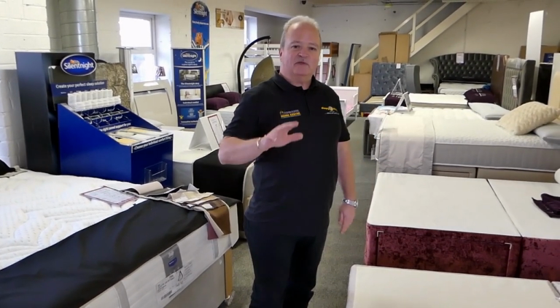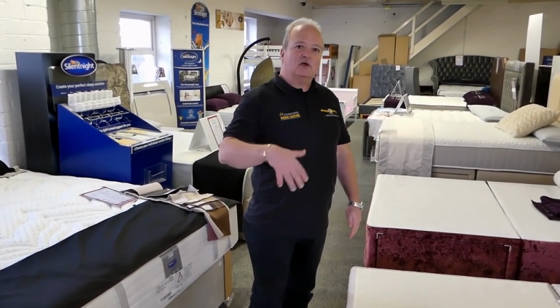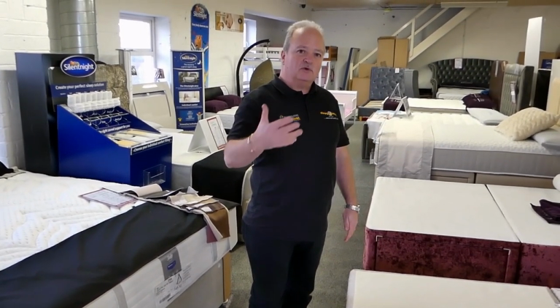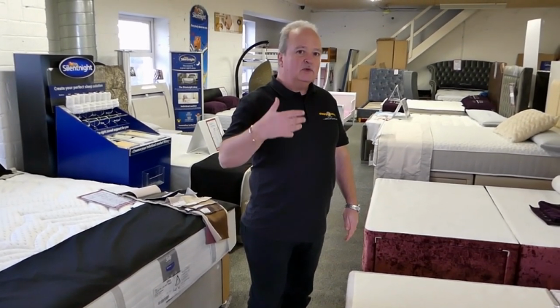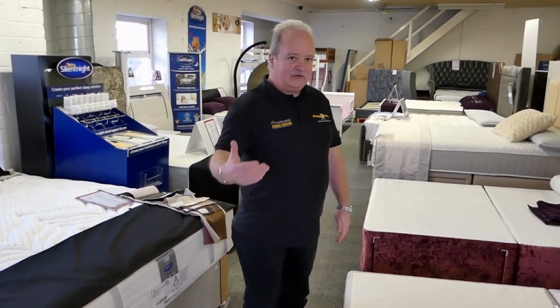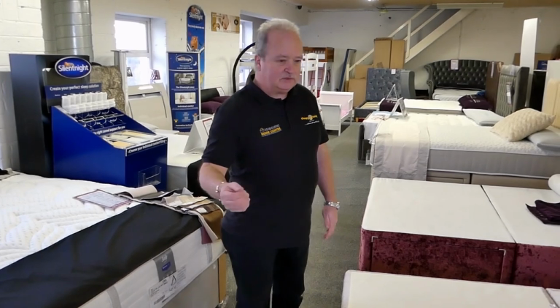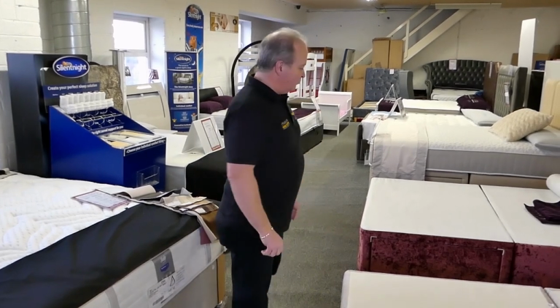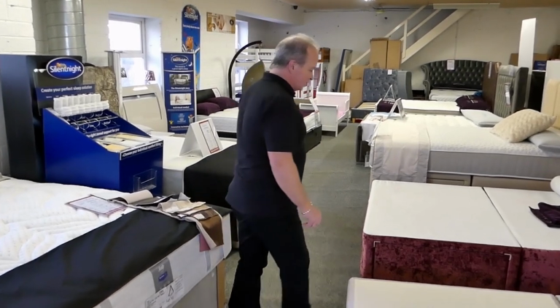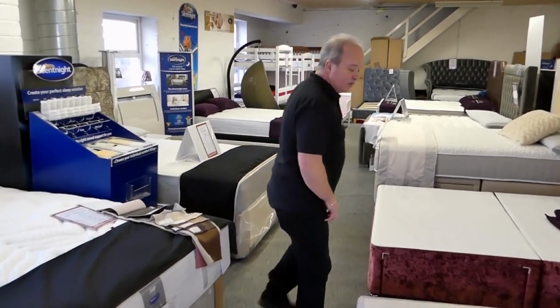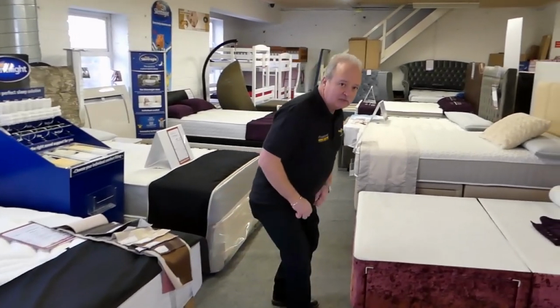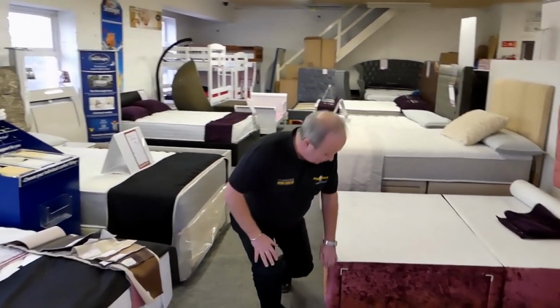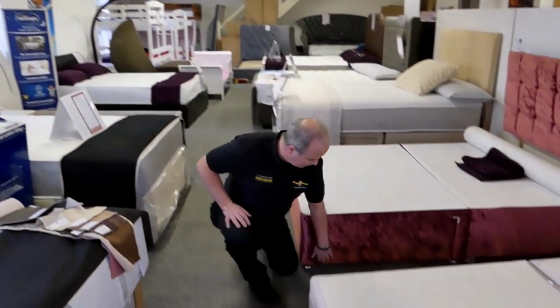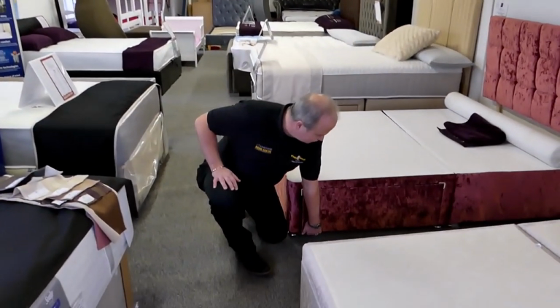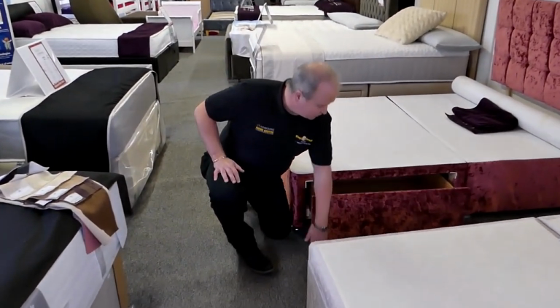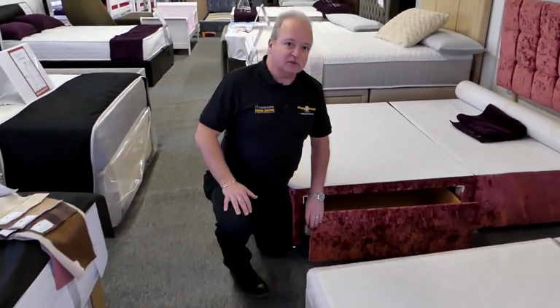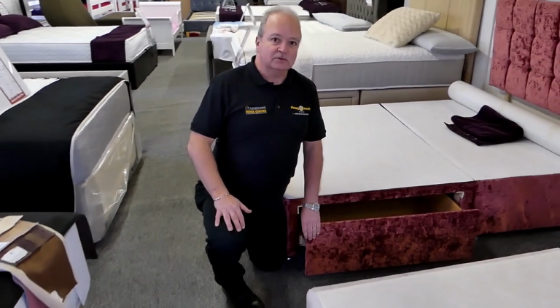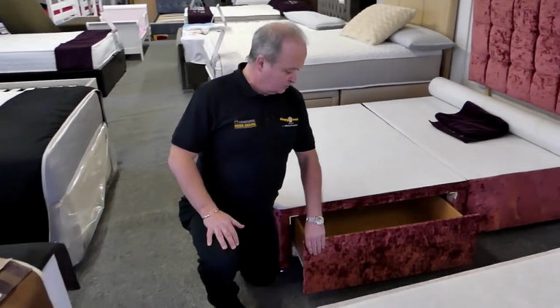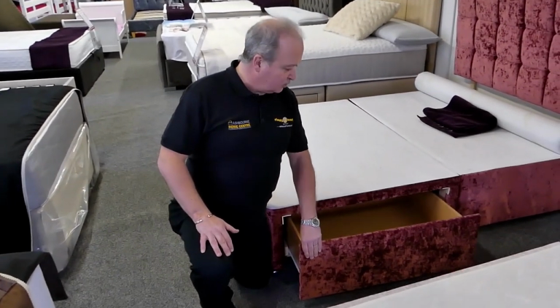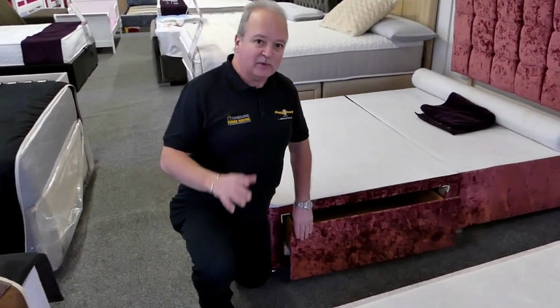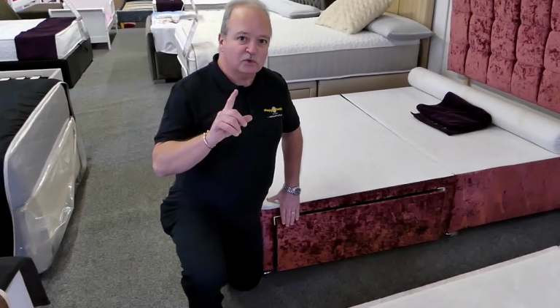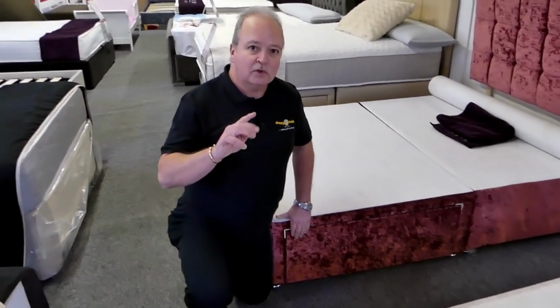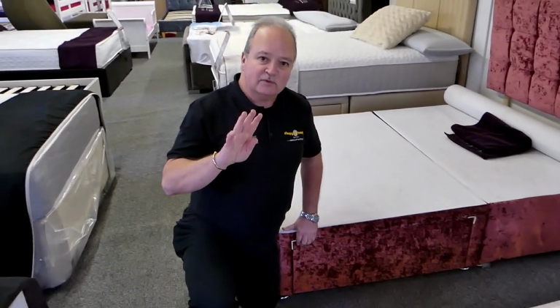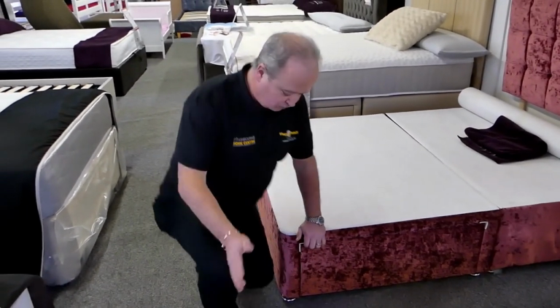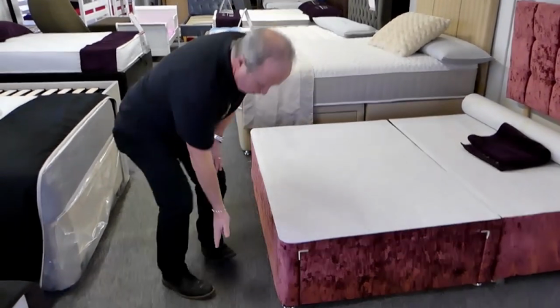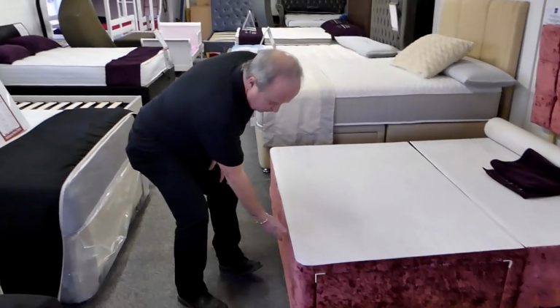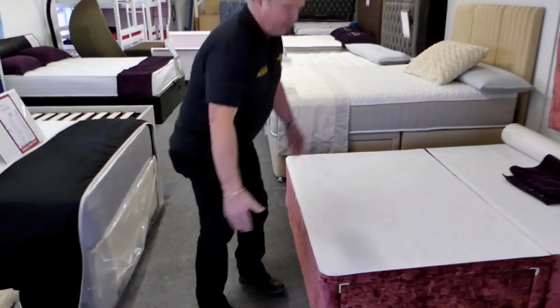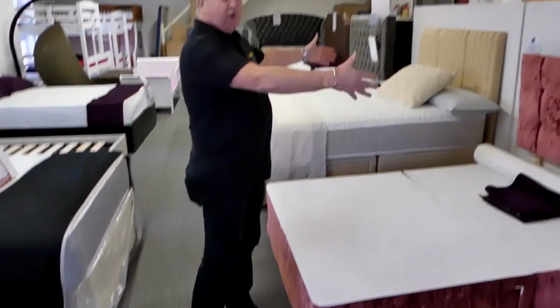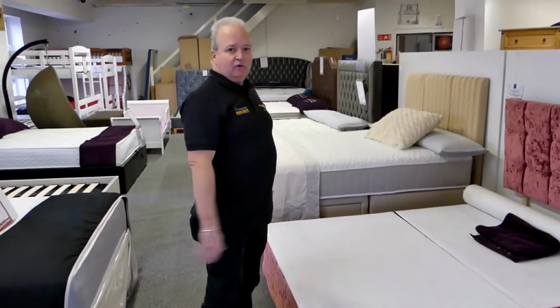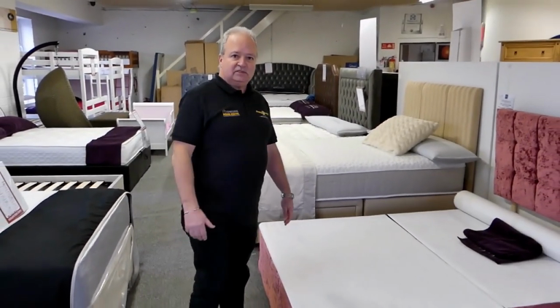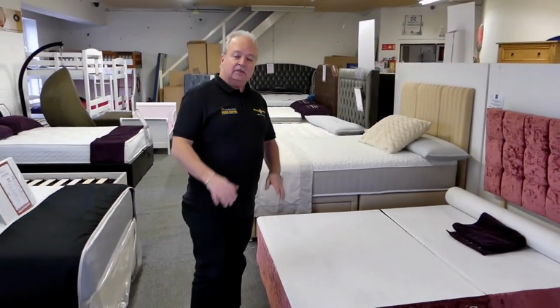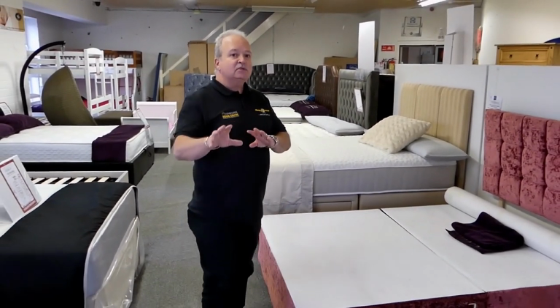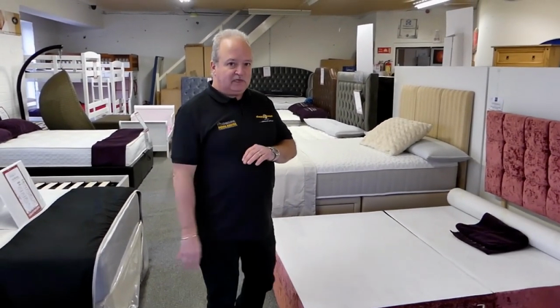Now divans also come with different accessories. The first accessory that you would find, which a lot of people know about, is drawers. You can go anywhere from one drawer up to four drawers — one drawer down the end, or you could have four drawers at the side. Totally up to yourself.